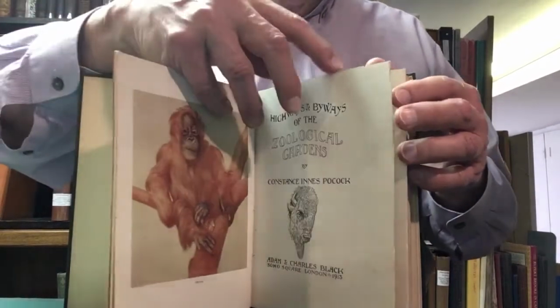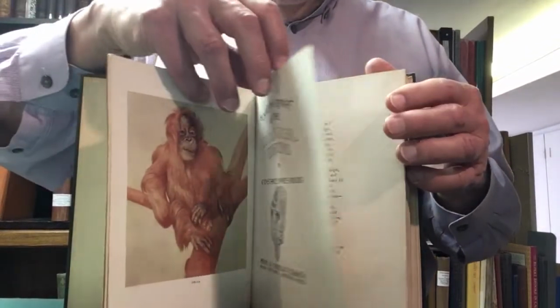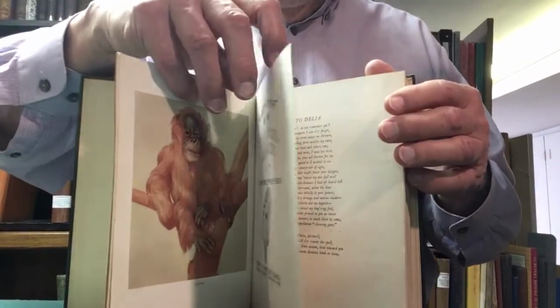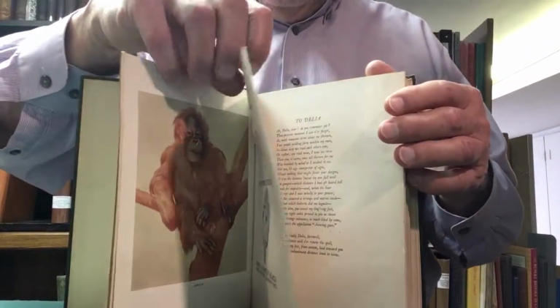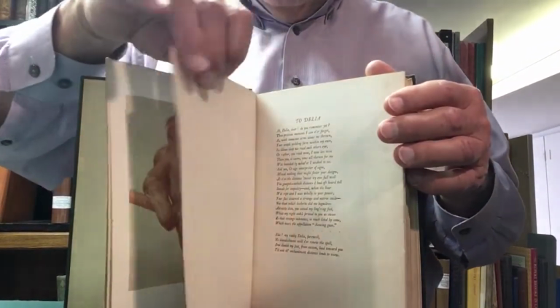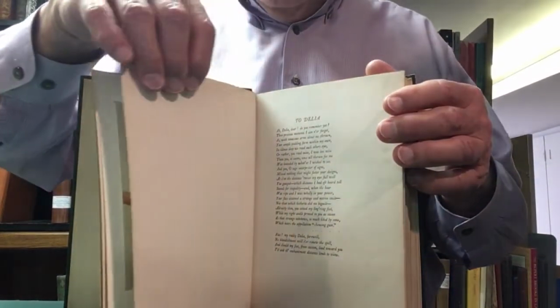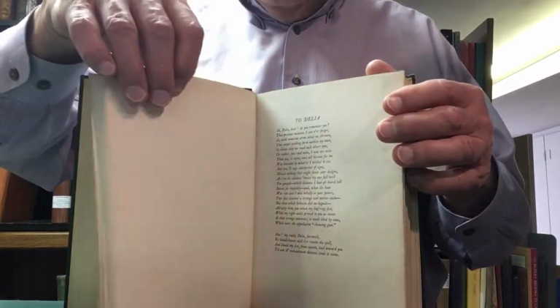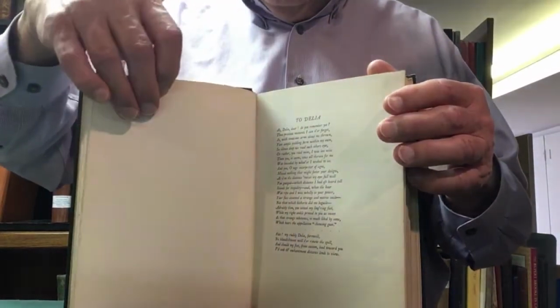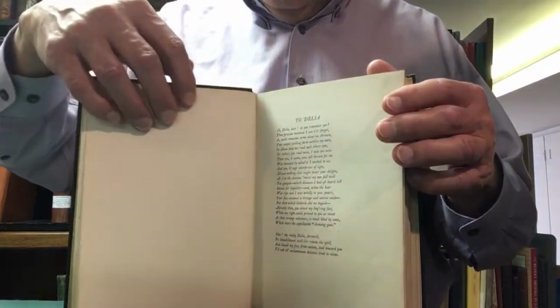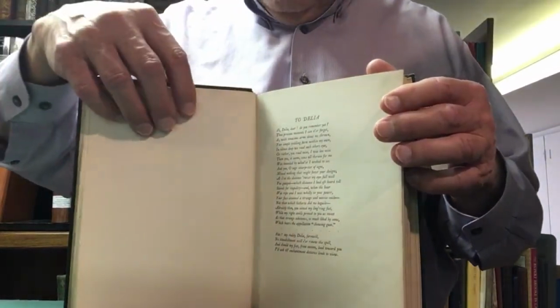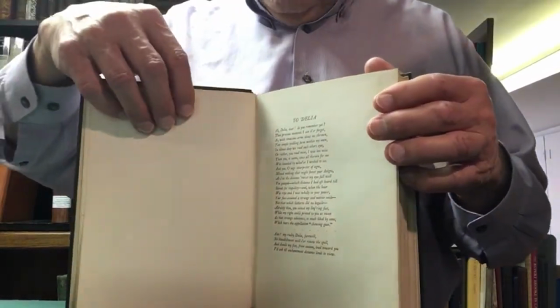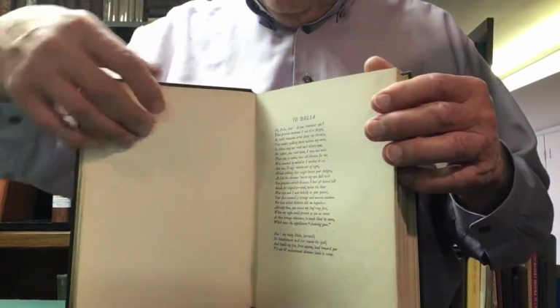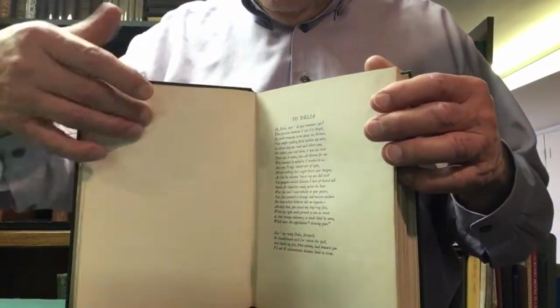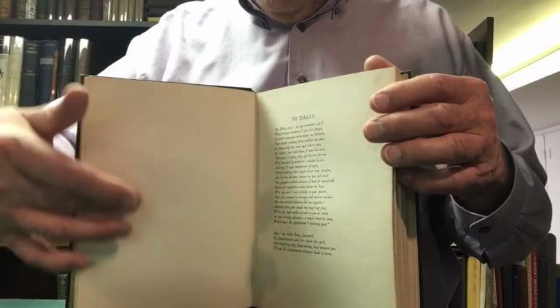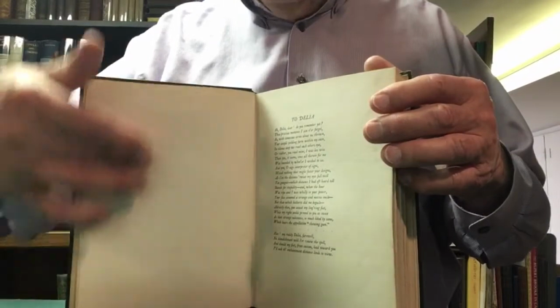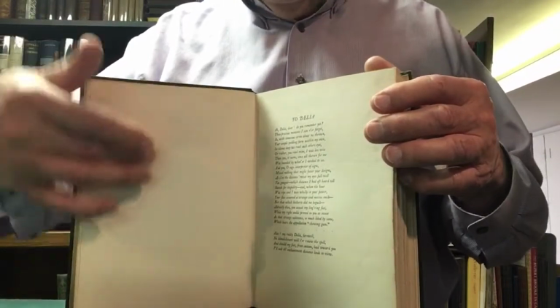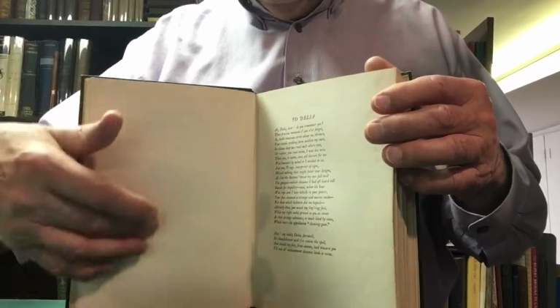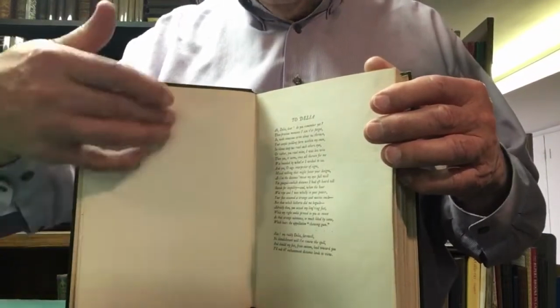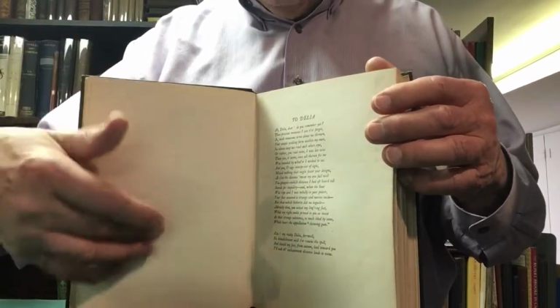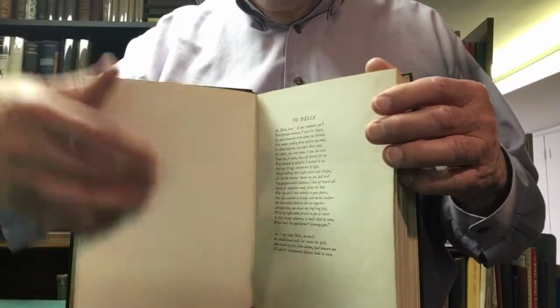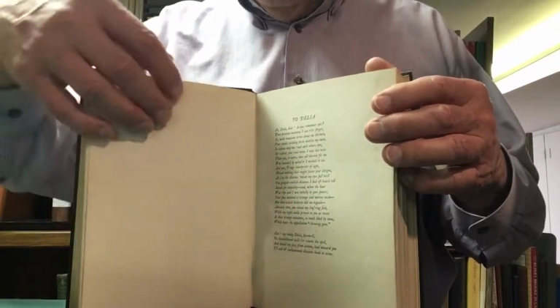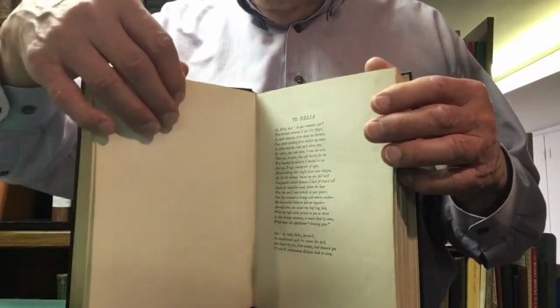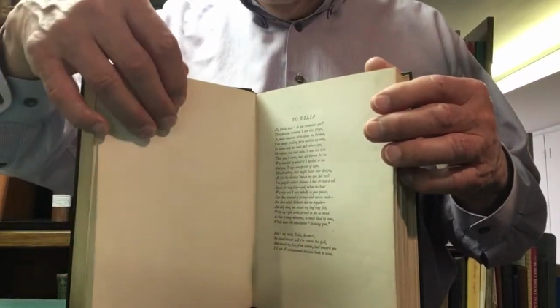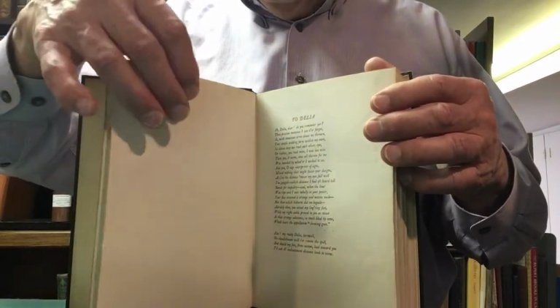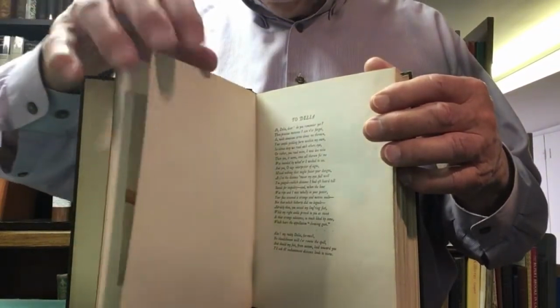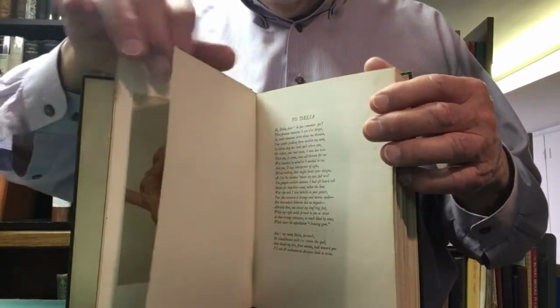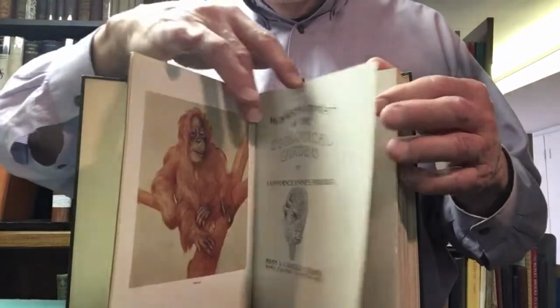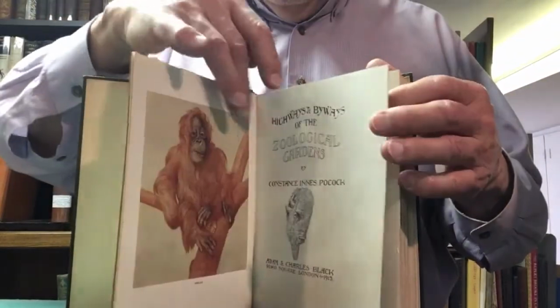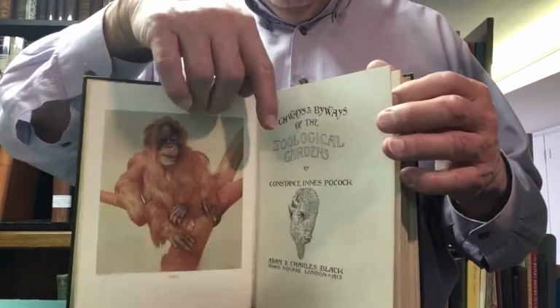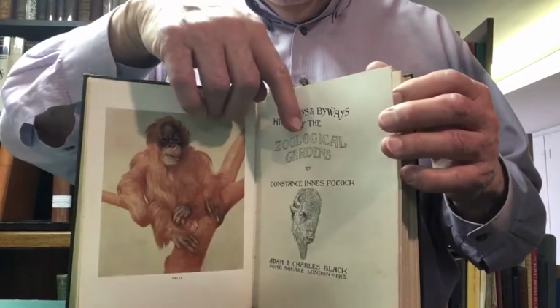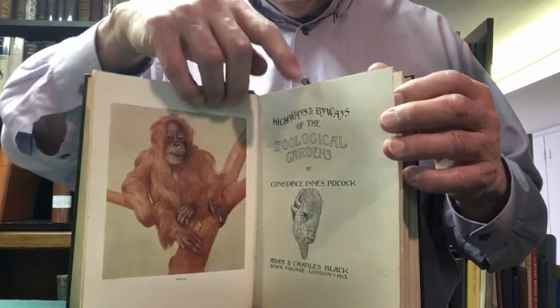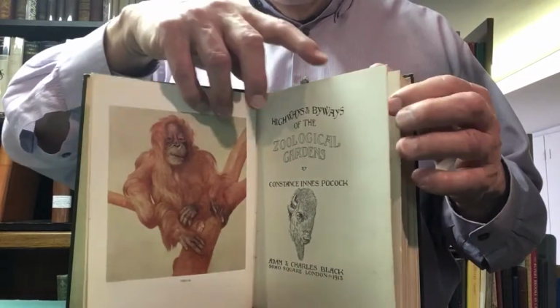On the verso of the title page, you'll sometimes find some more information — which is nothing in this case, it's blank, because most of the information is already on the title page.